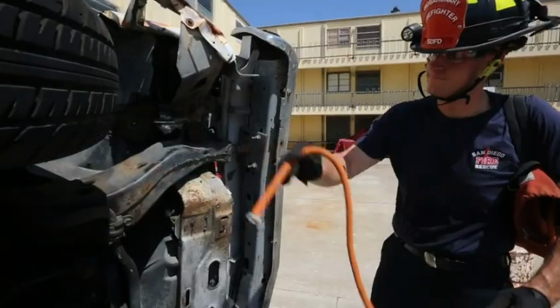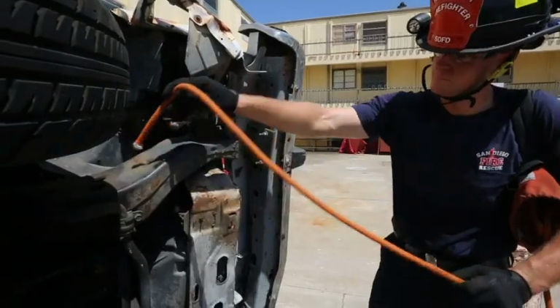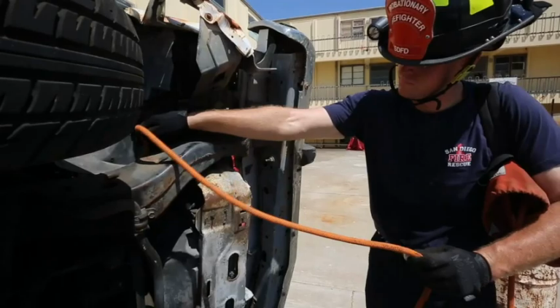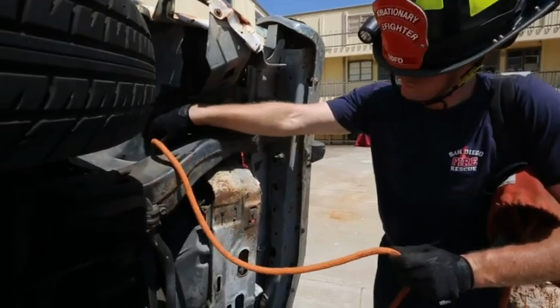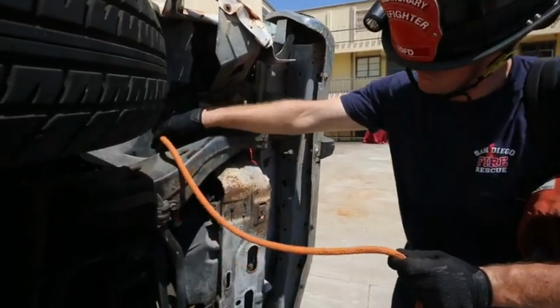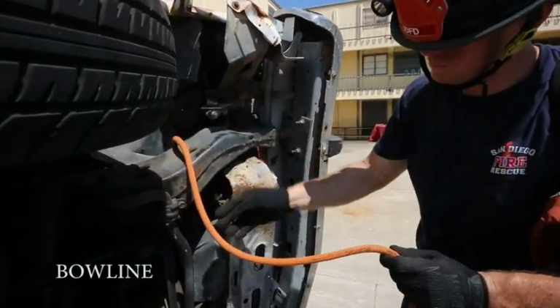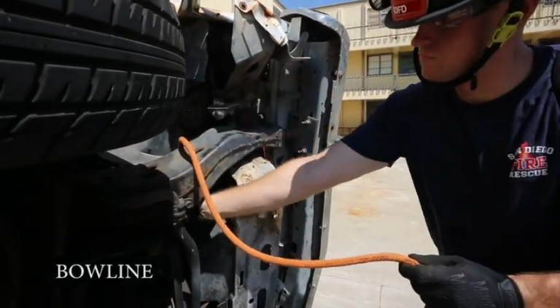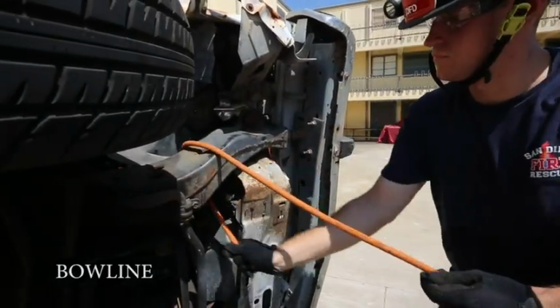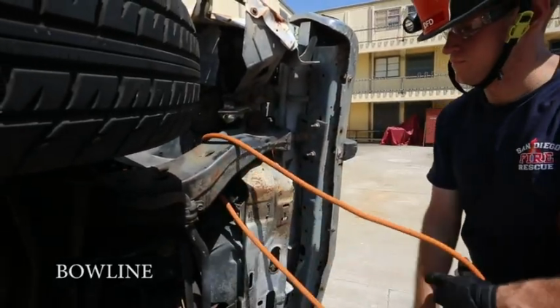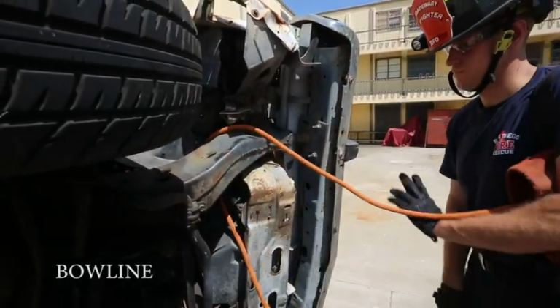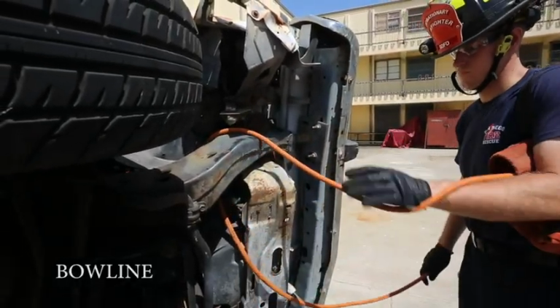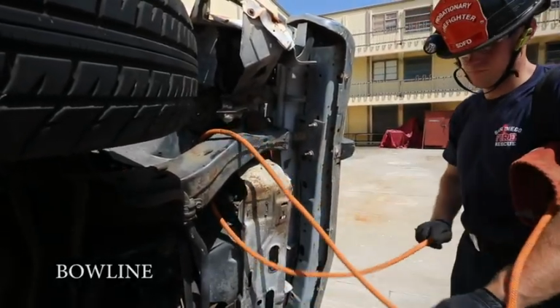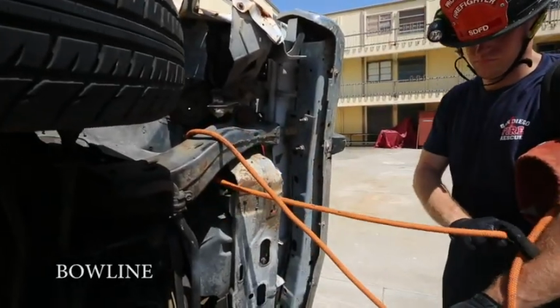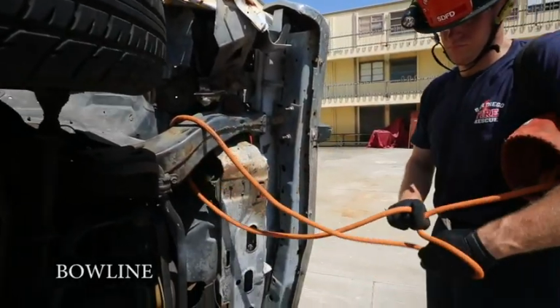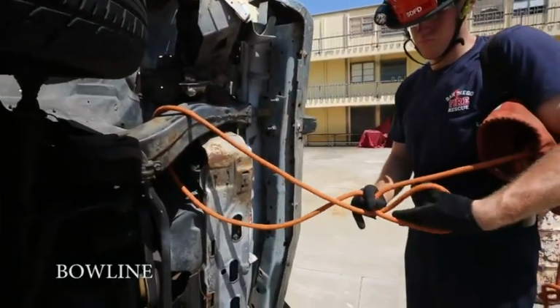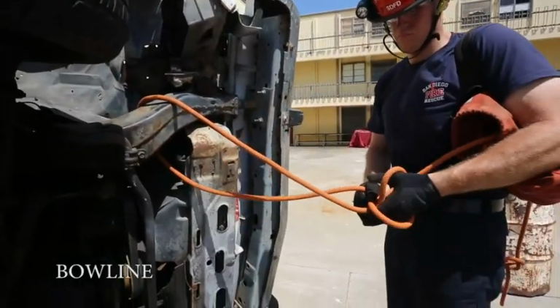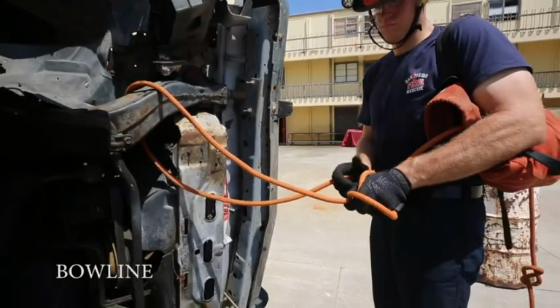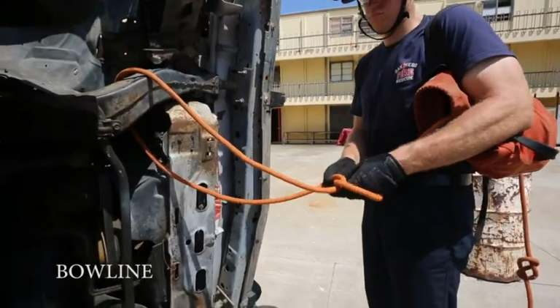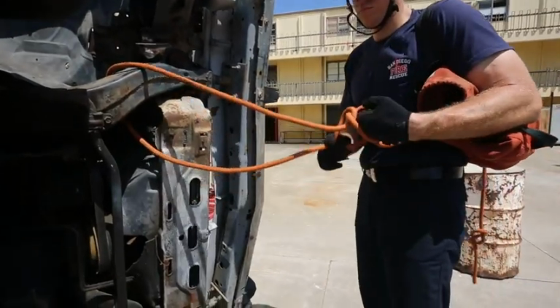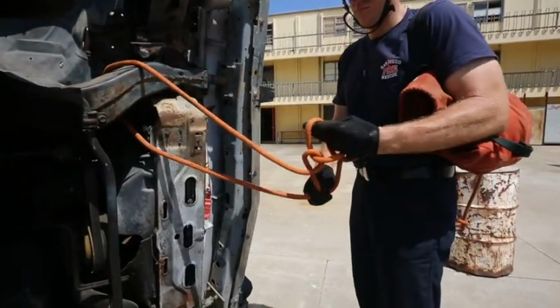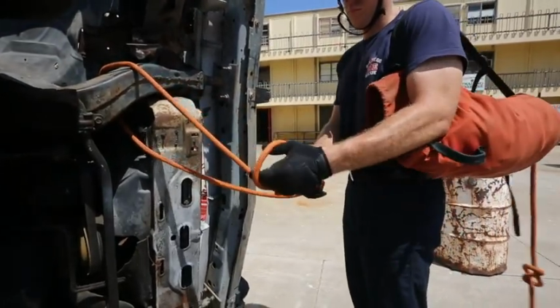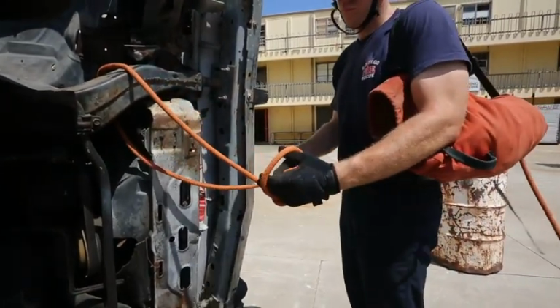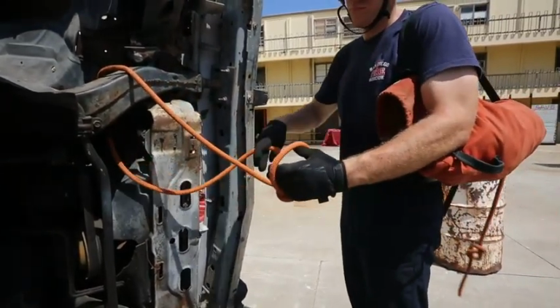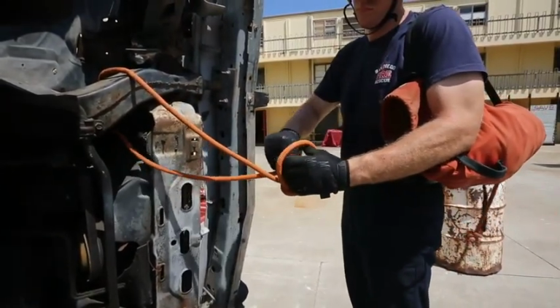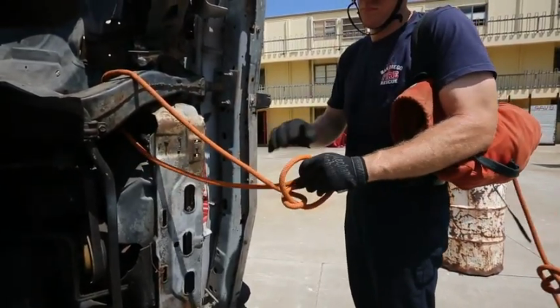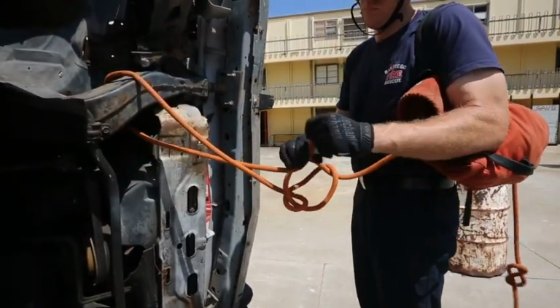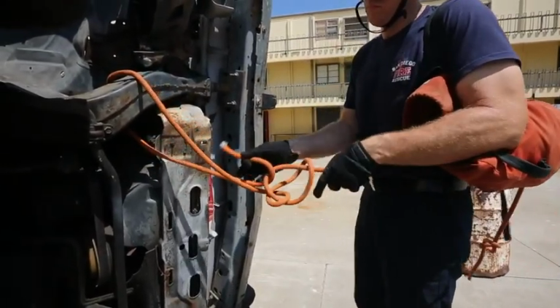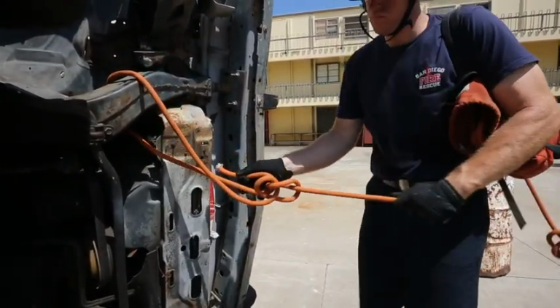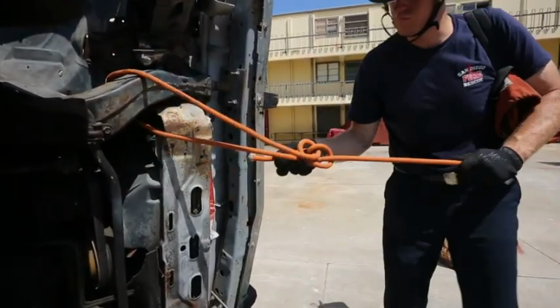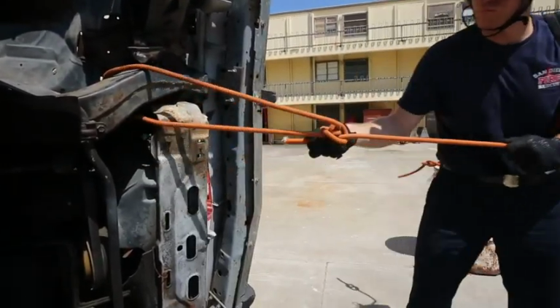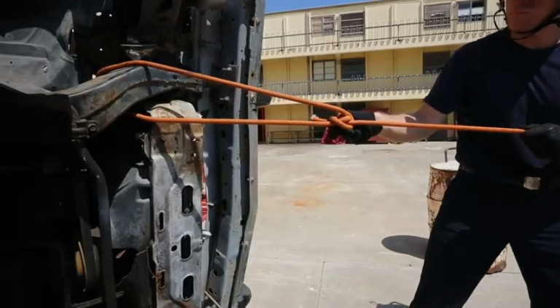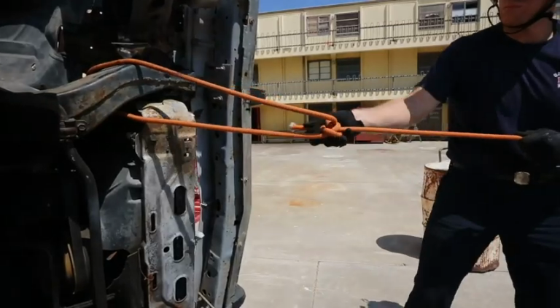Here the firefighter demonstrates how to tie a trucker's hitch. They first start by taking the working end of the rope and feeding it around a stable part of the vehicle to create a bite in the line. In this case it's the front axle of the vehicle that's used.